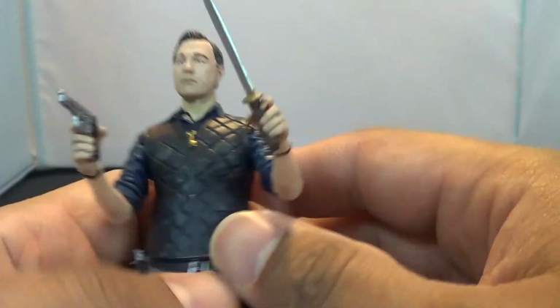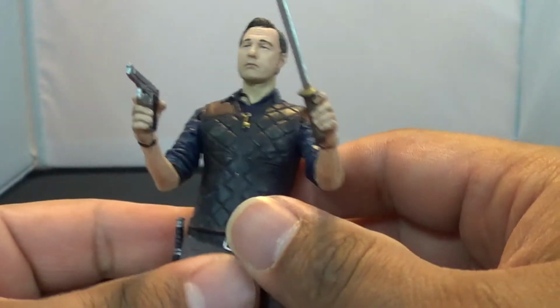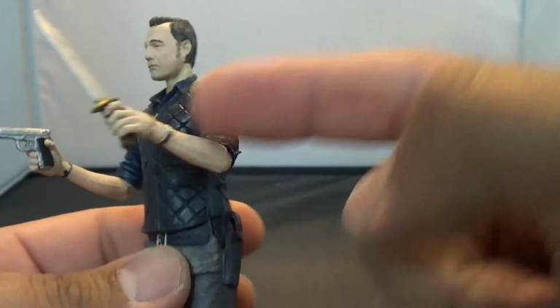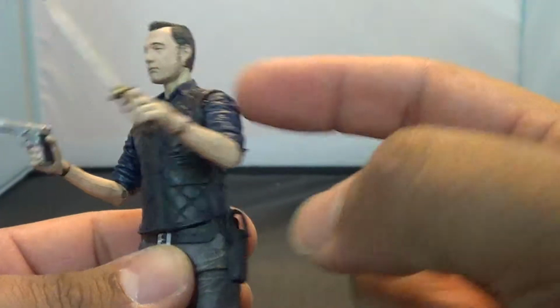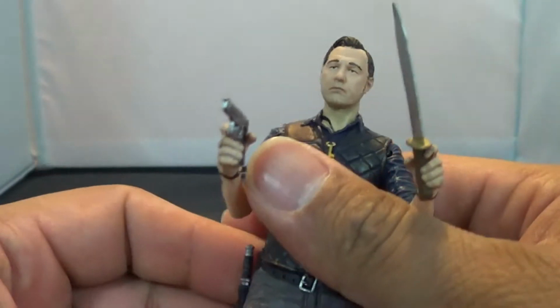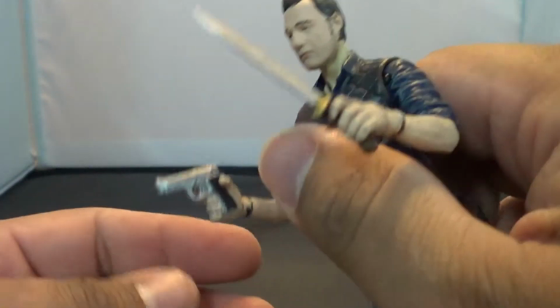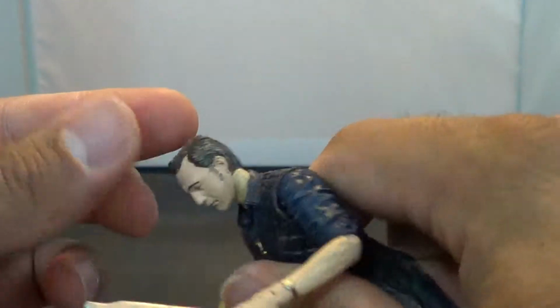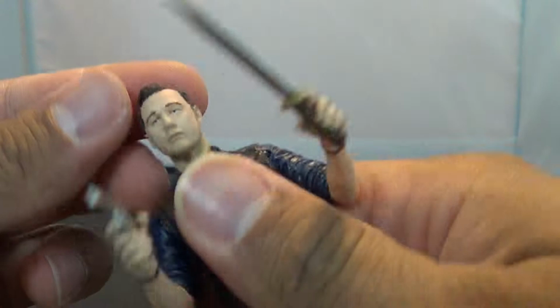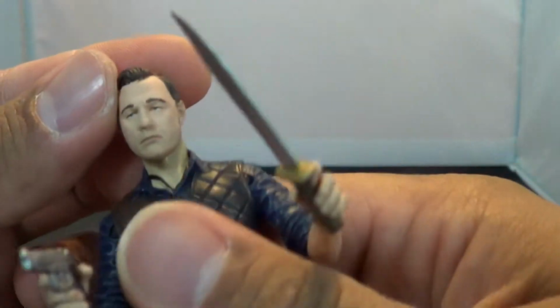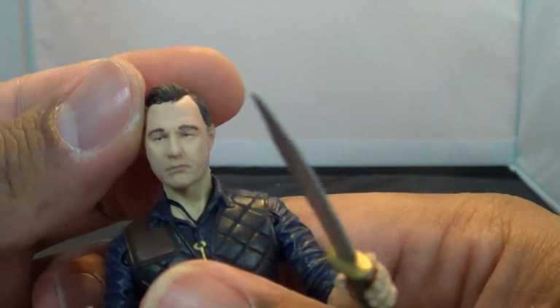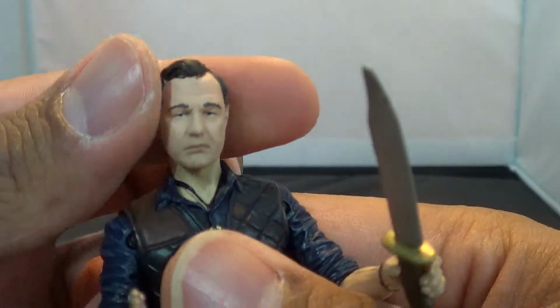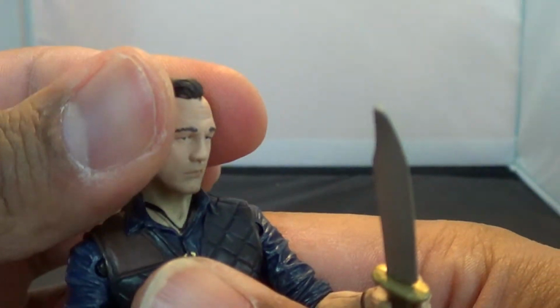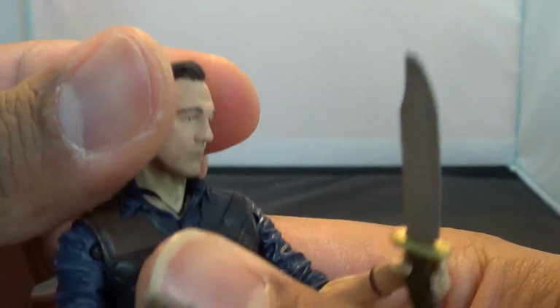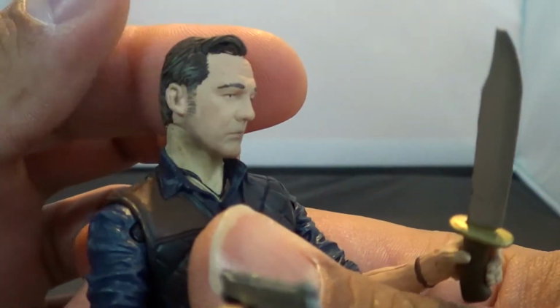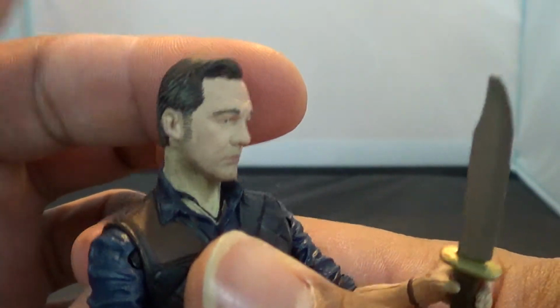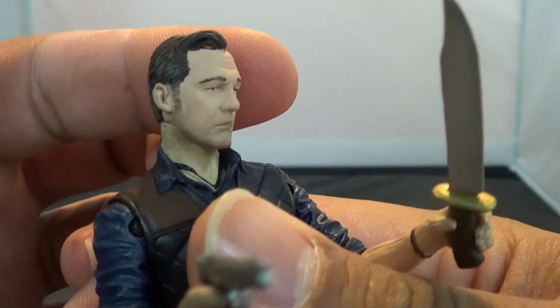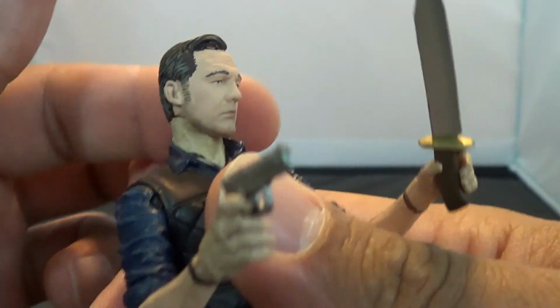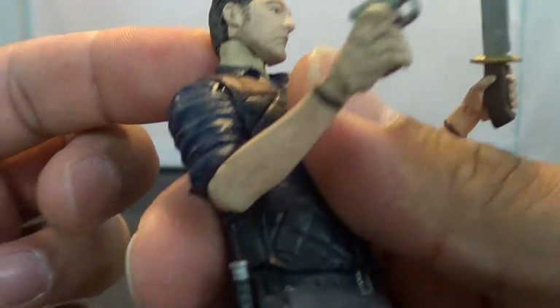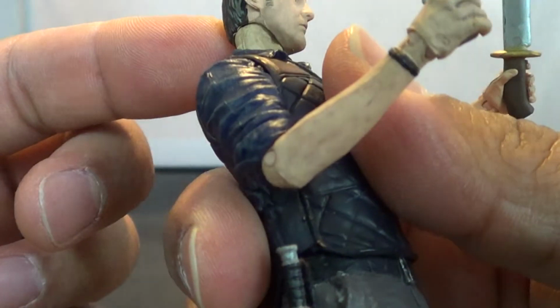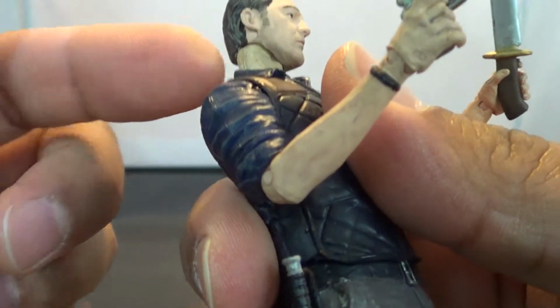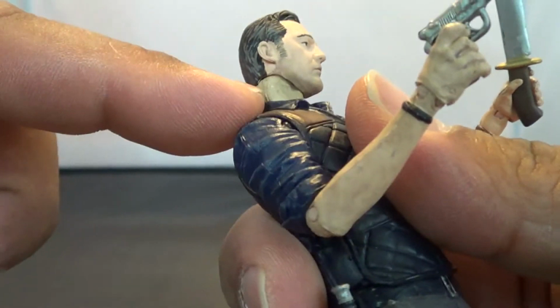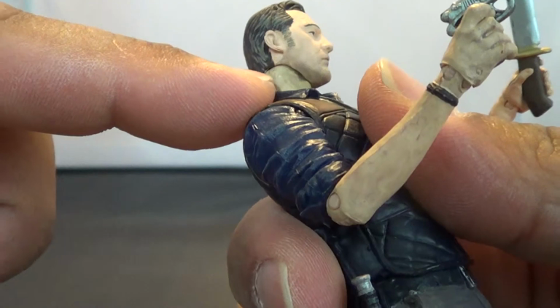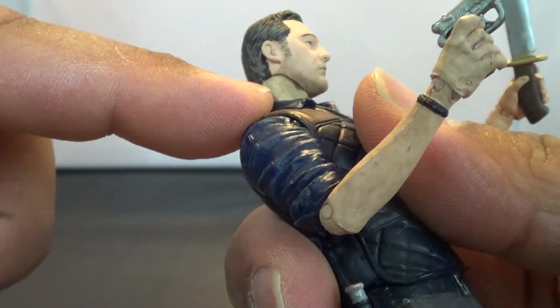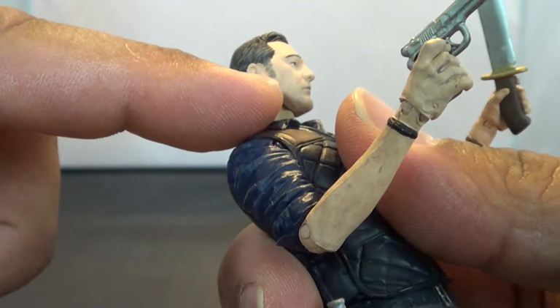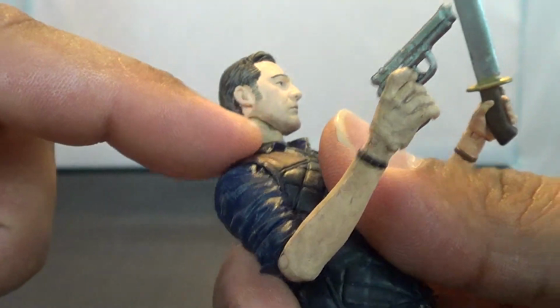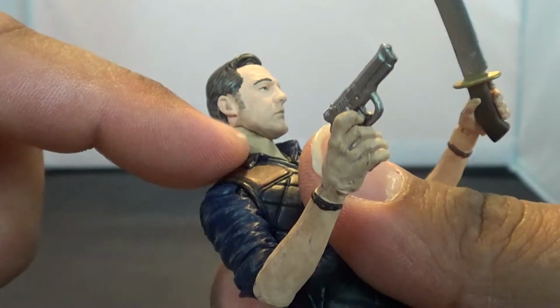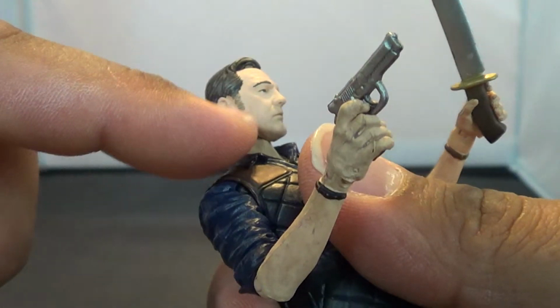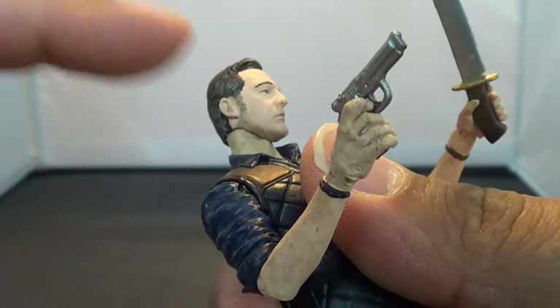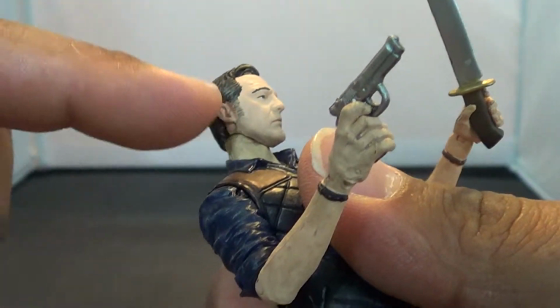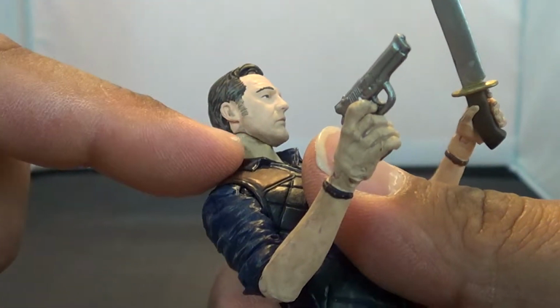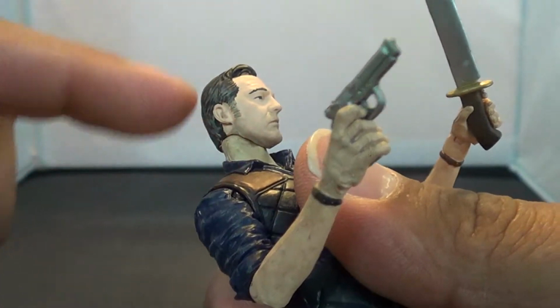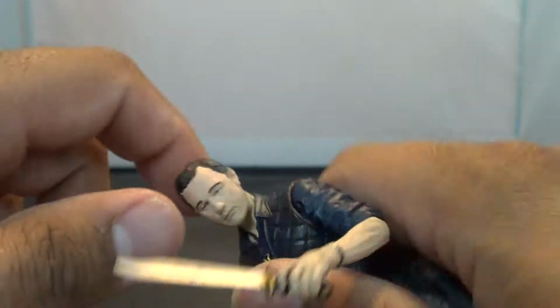That's not a knife — this is a knife. This is a good likeness of the Governor, sideburns and everything. The neck kind of doesn't match the paint on the head — that's the only thing that bothers me.